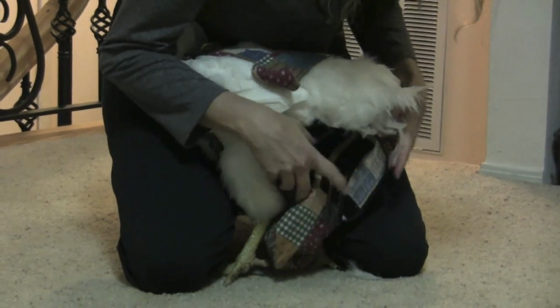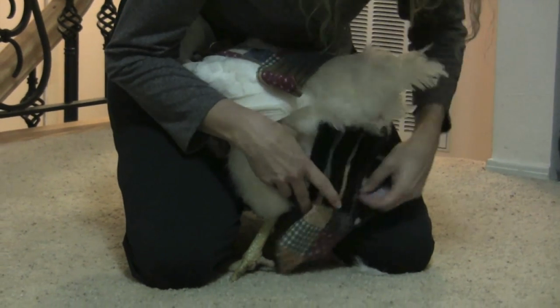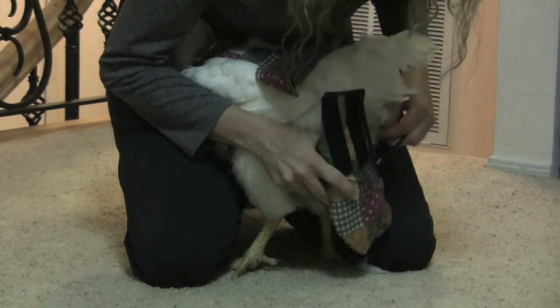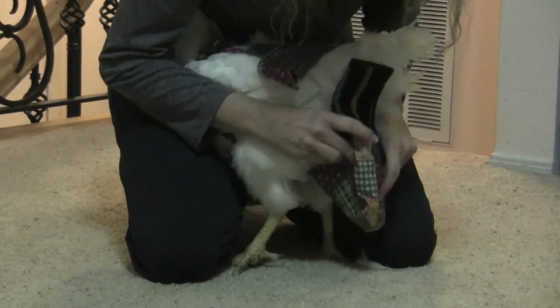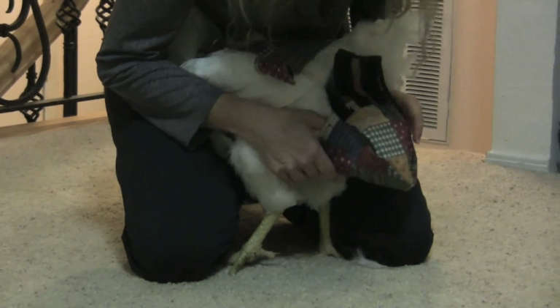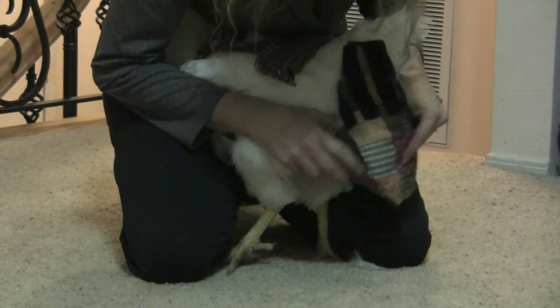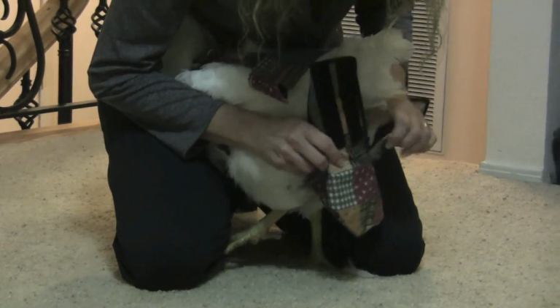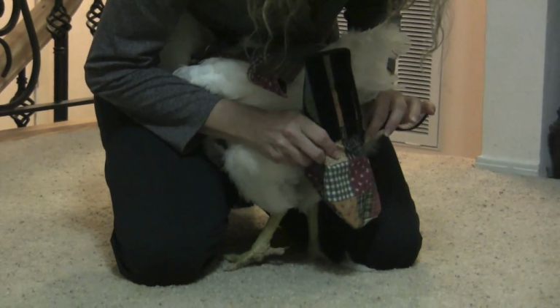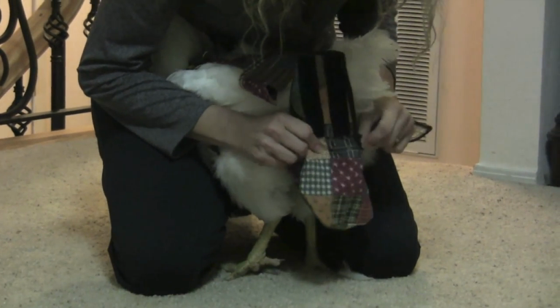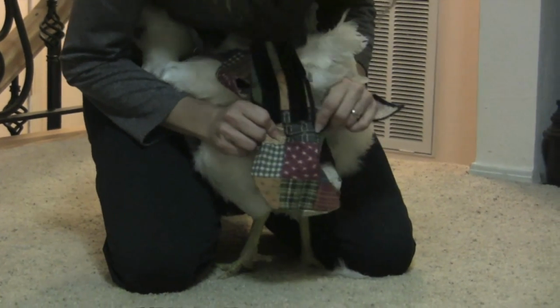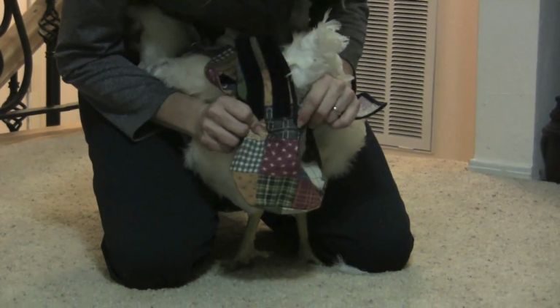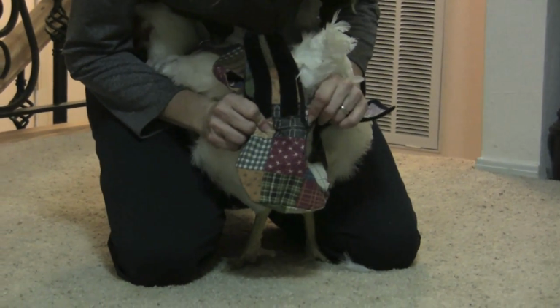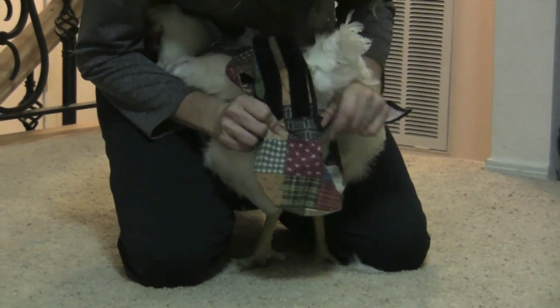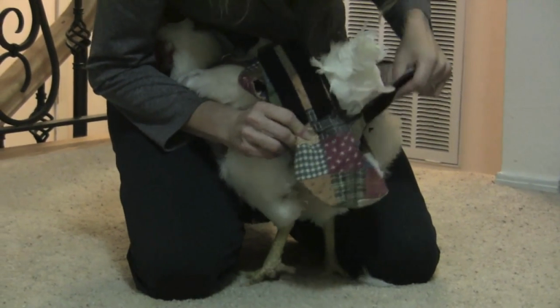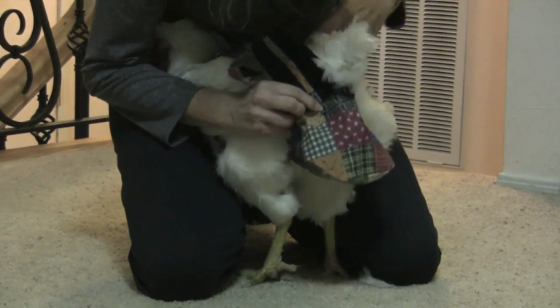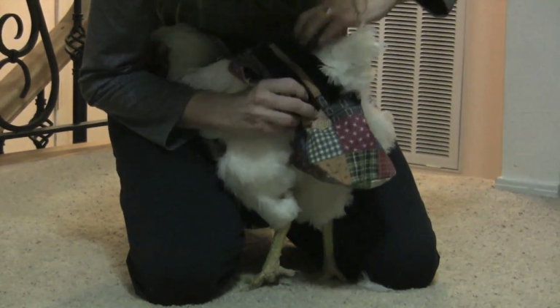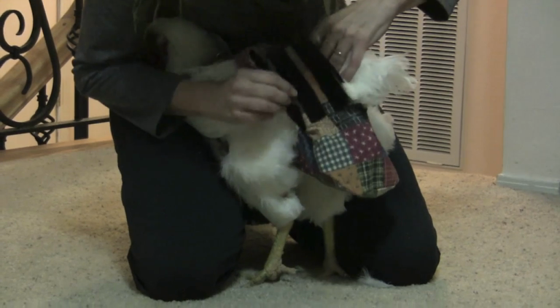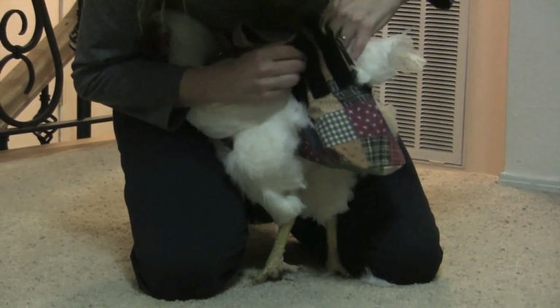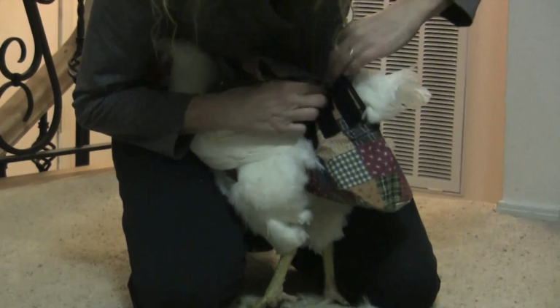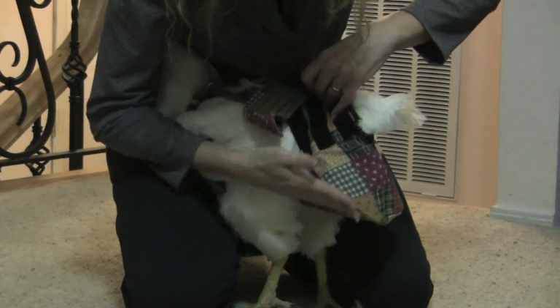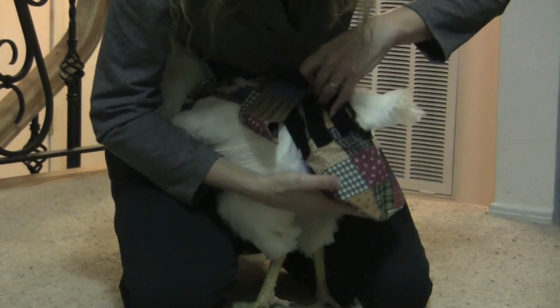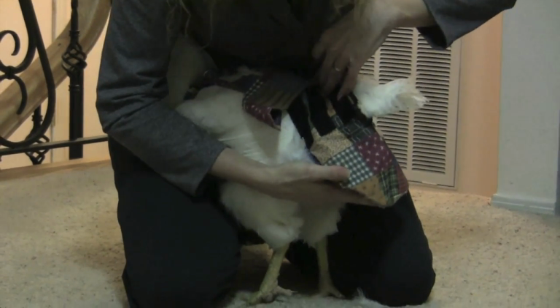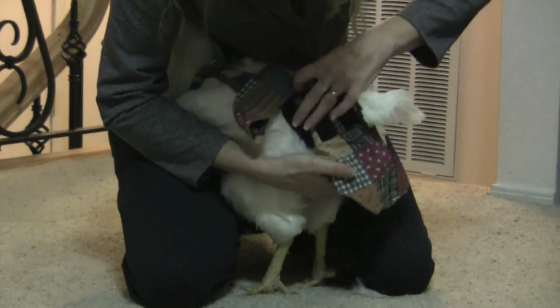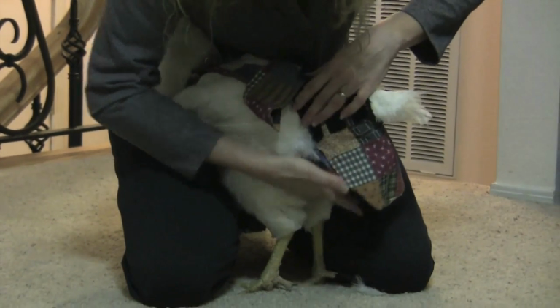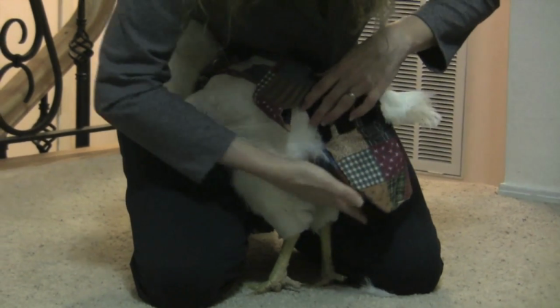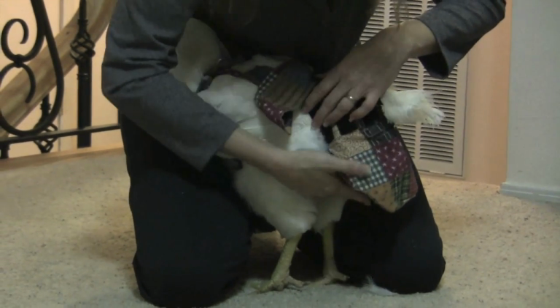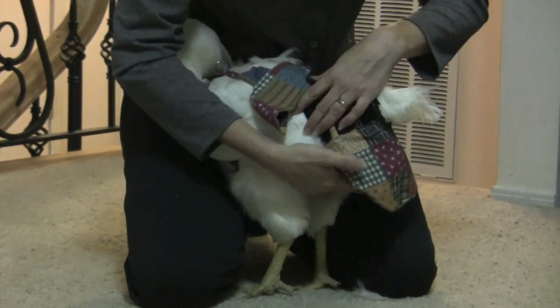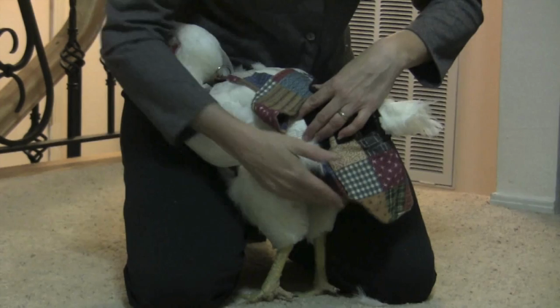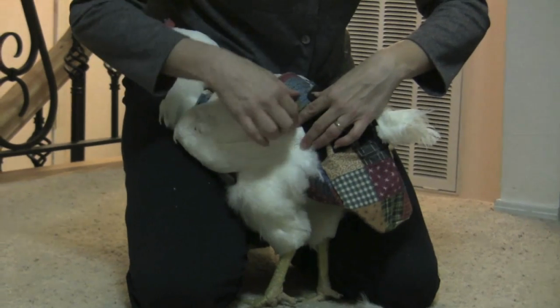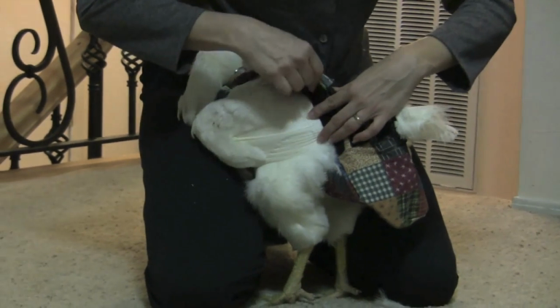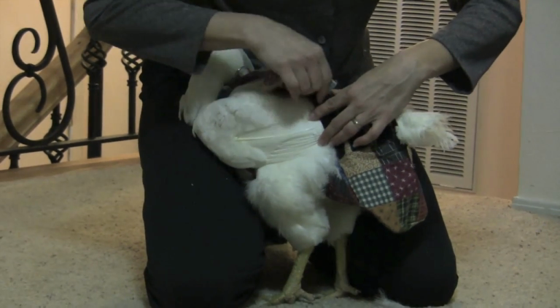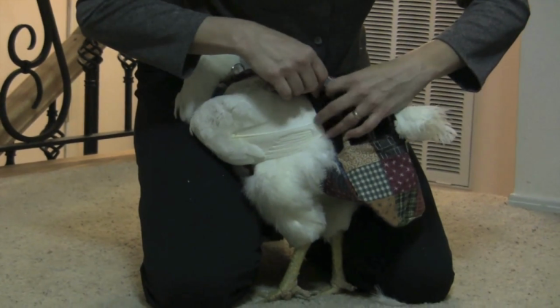Now pick up the diaper portion and make sure that the notch is over the vent and it should be sticking out towards the back a little bit. You want that because you want to funnel all of the poop away from the chicken.